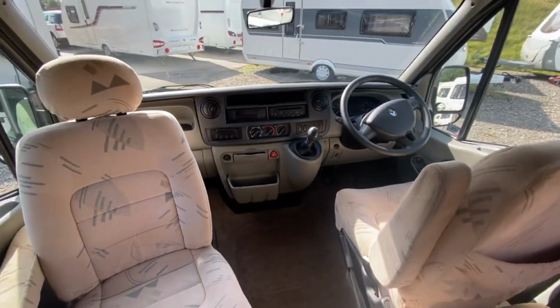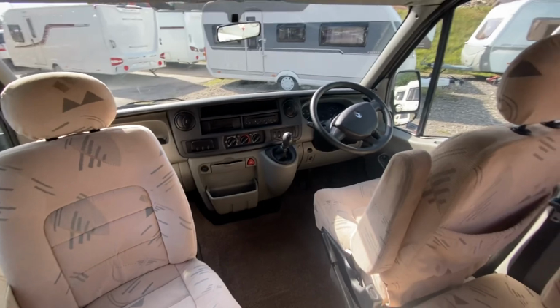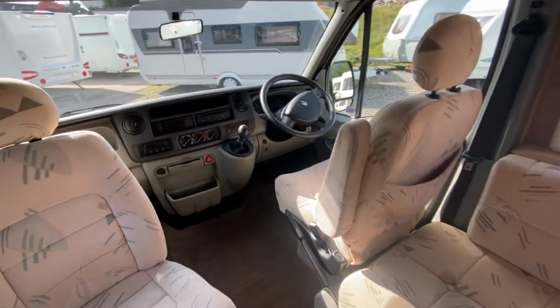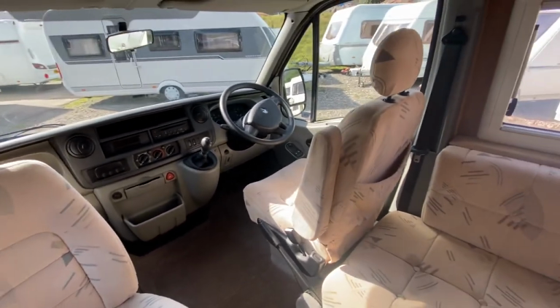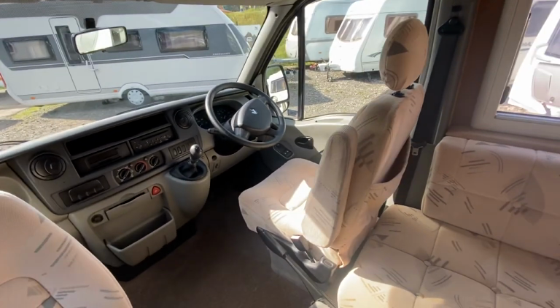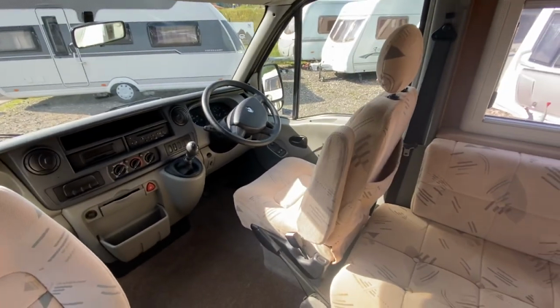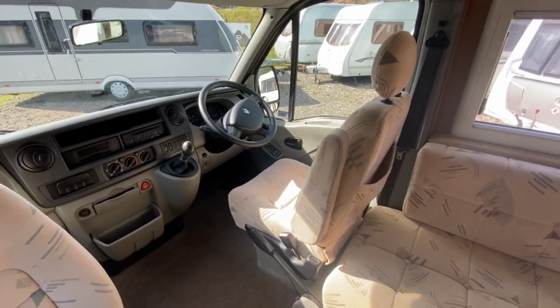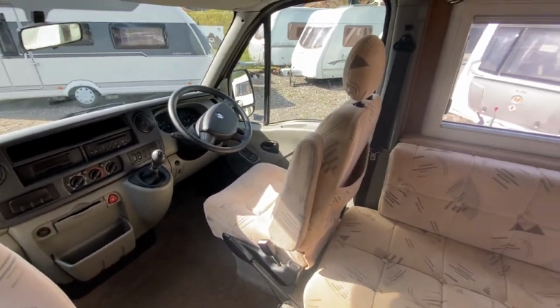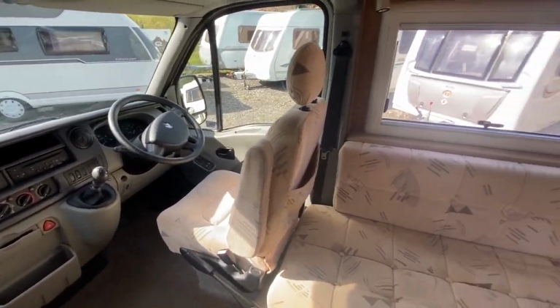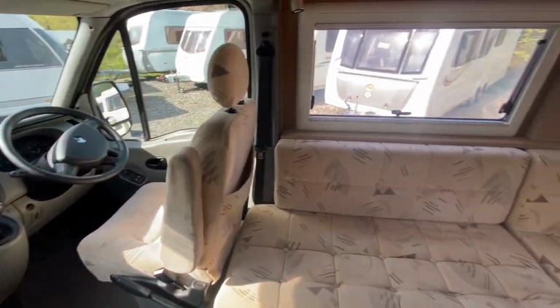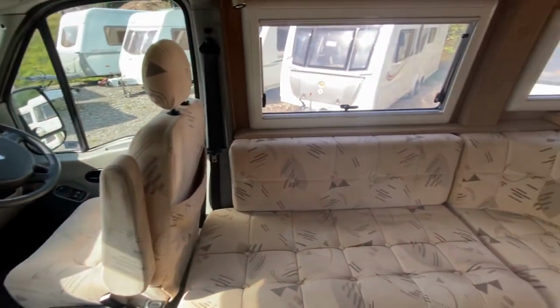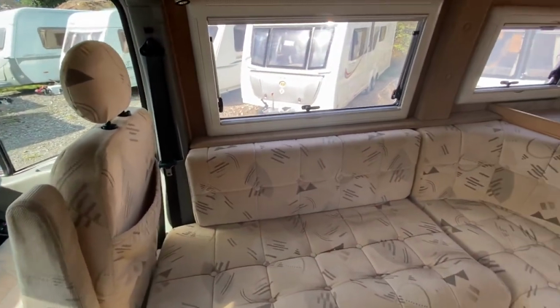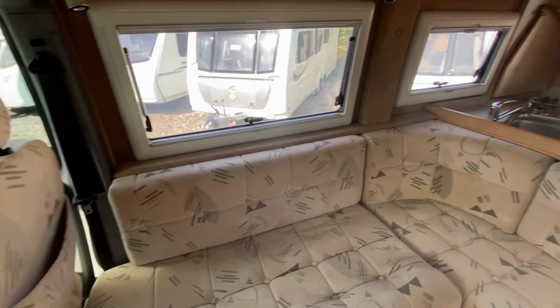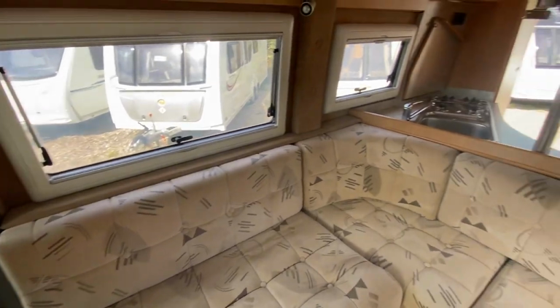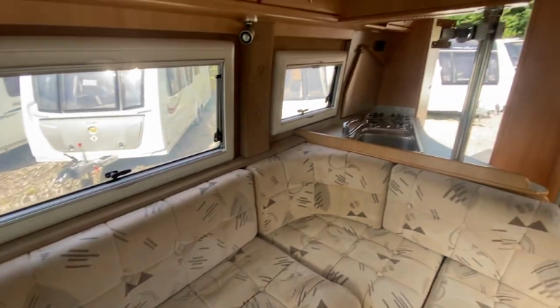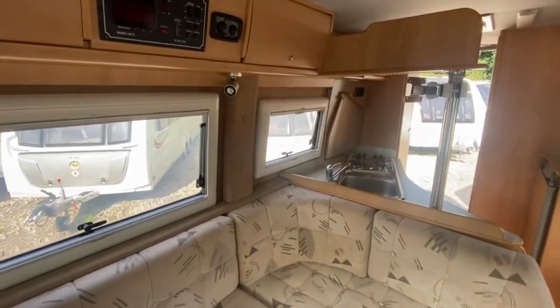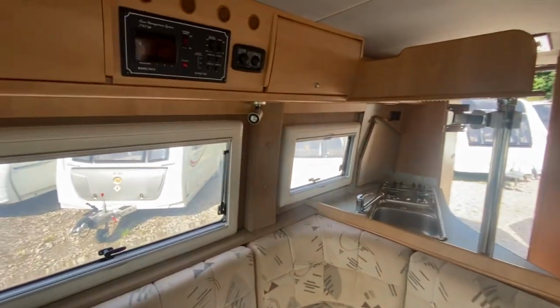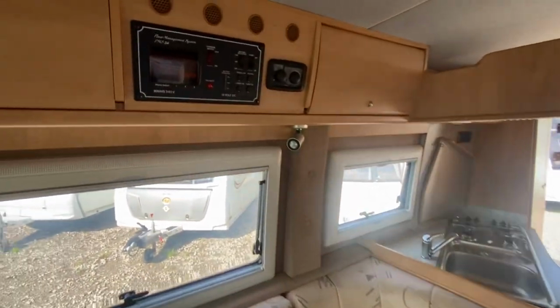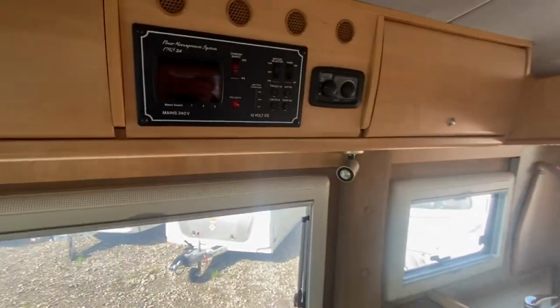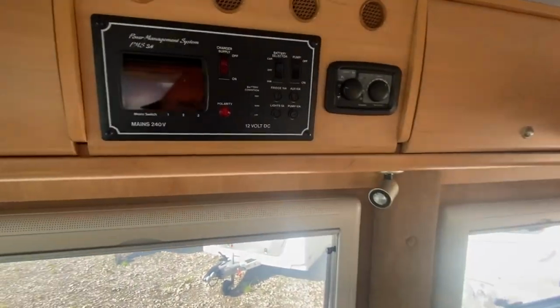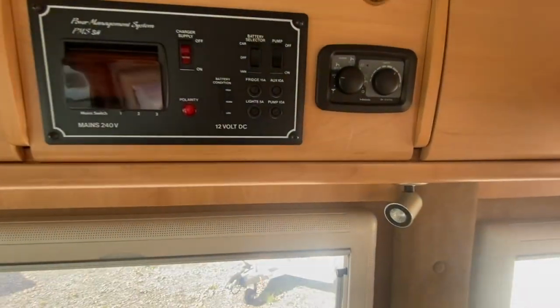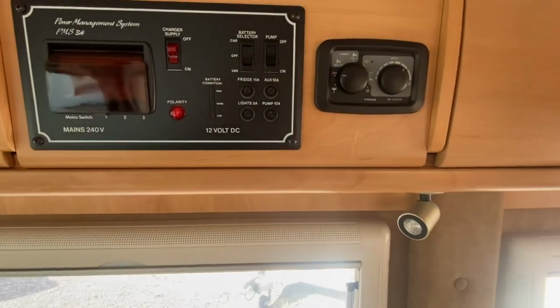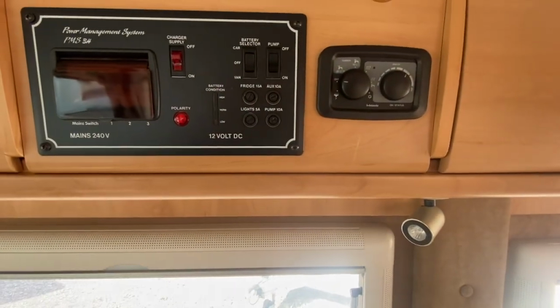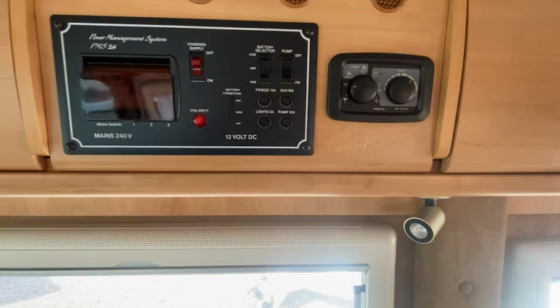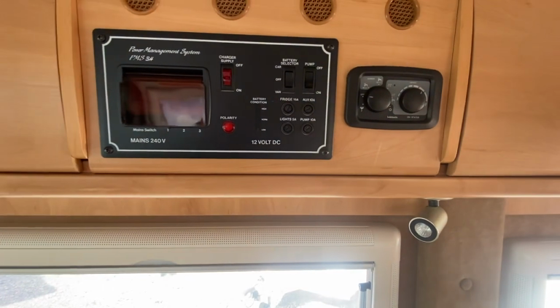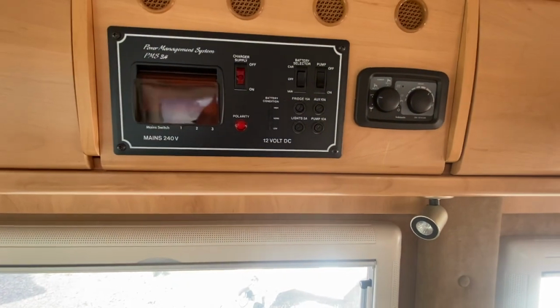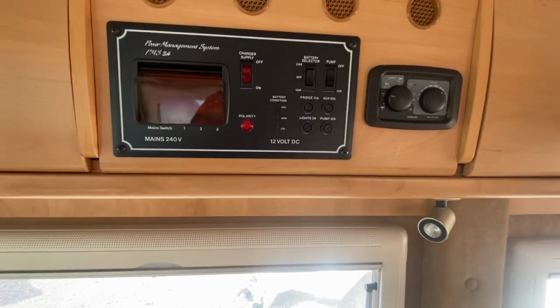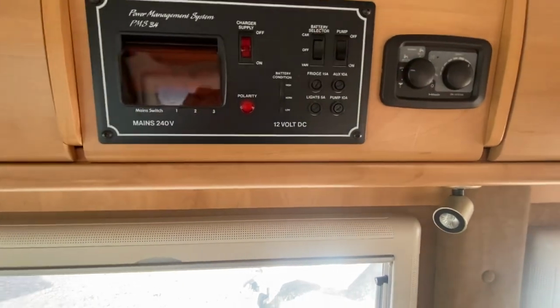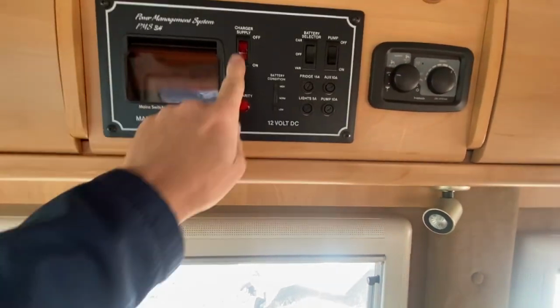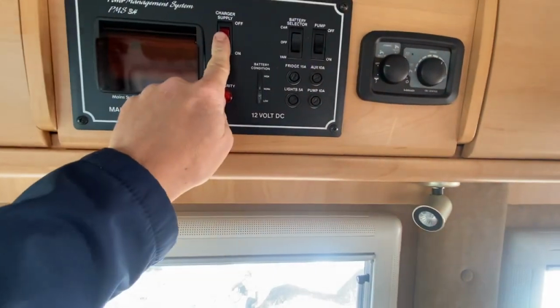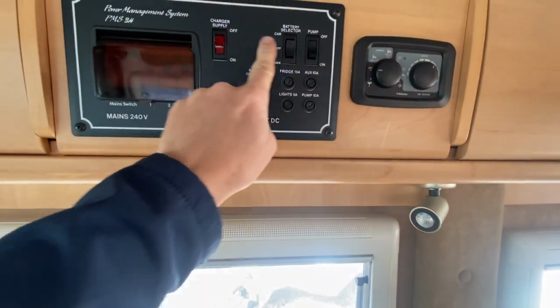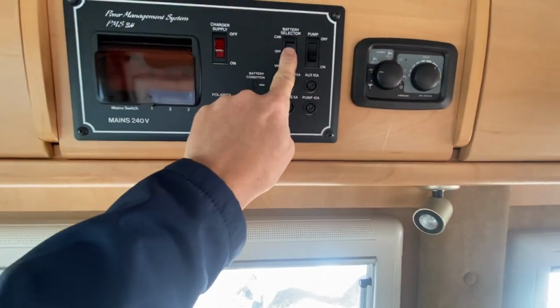It's a six-speed manual gearbox and it's done just under 66,000 miles. You've got hot water heating and a battery charger.